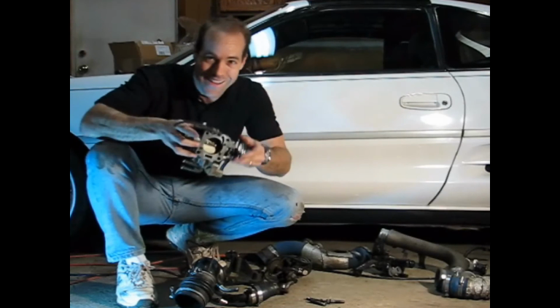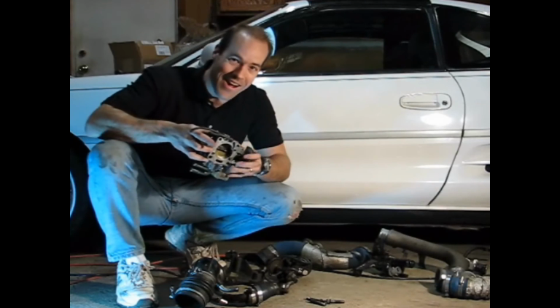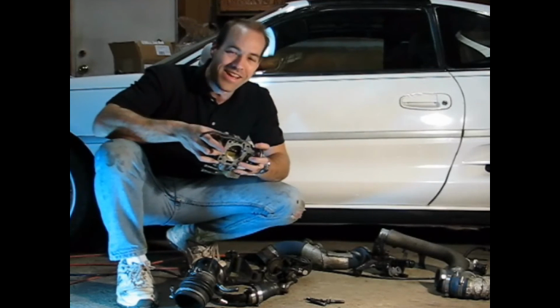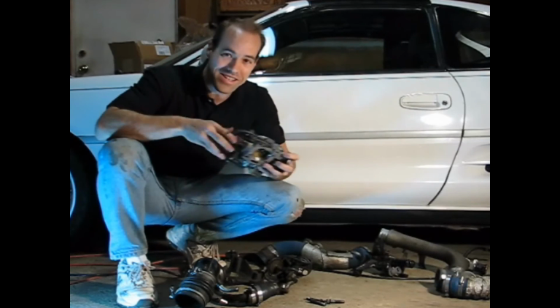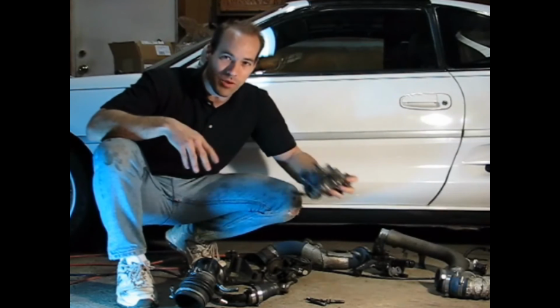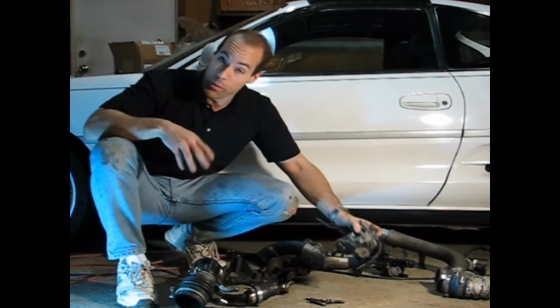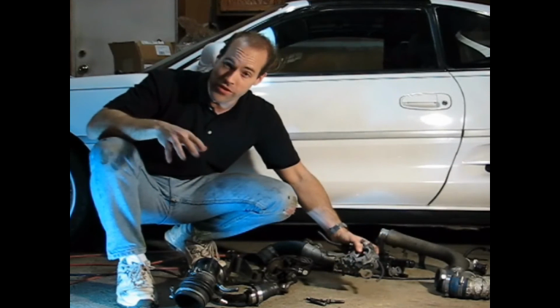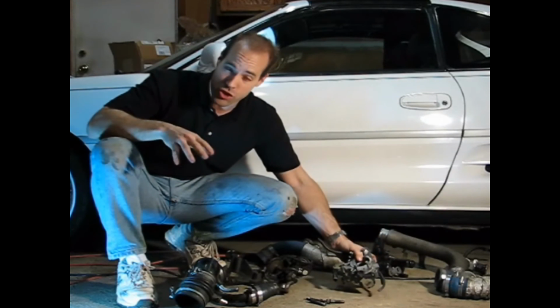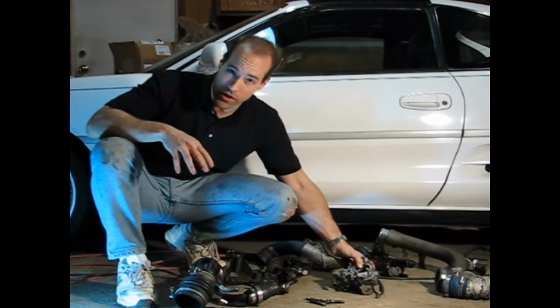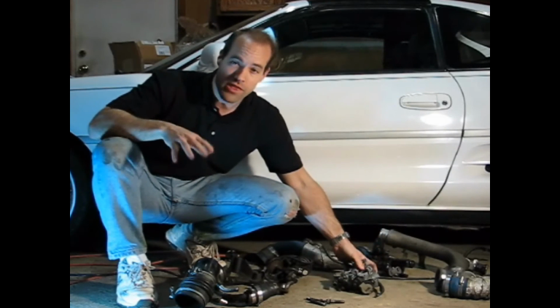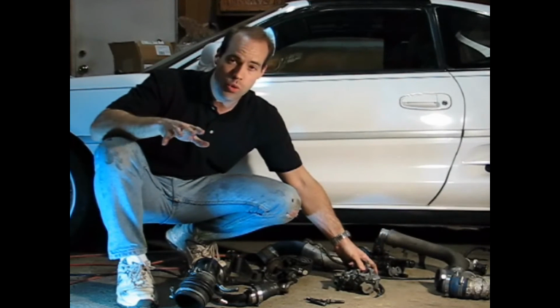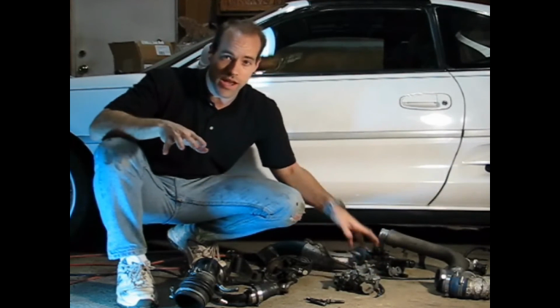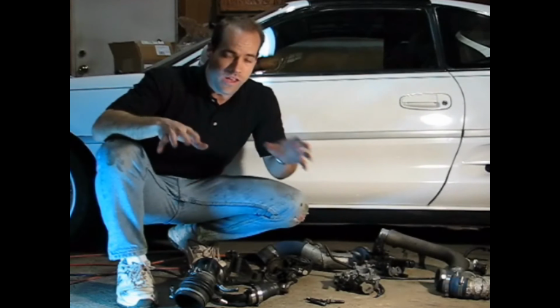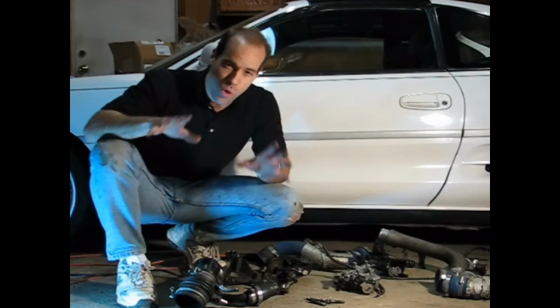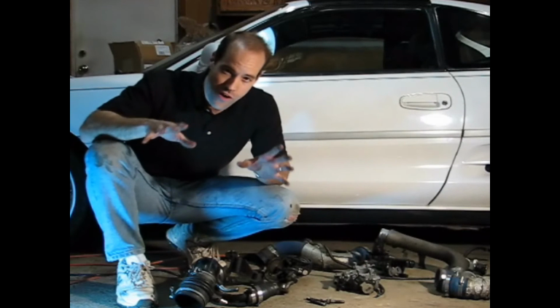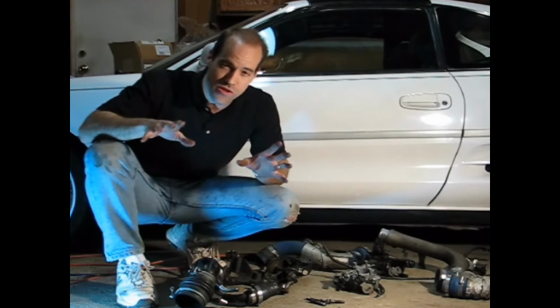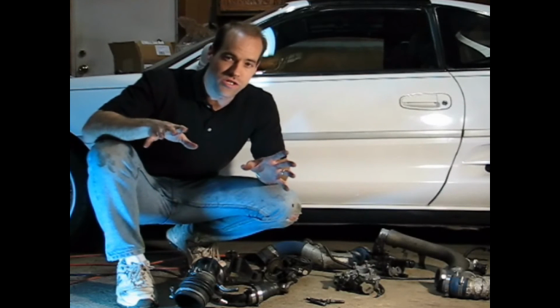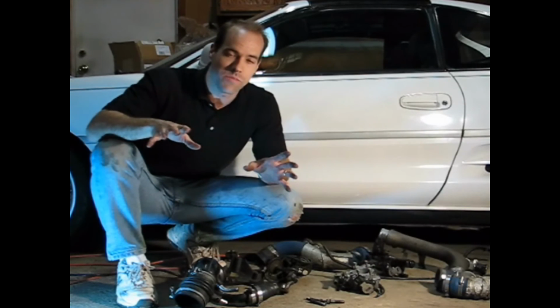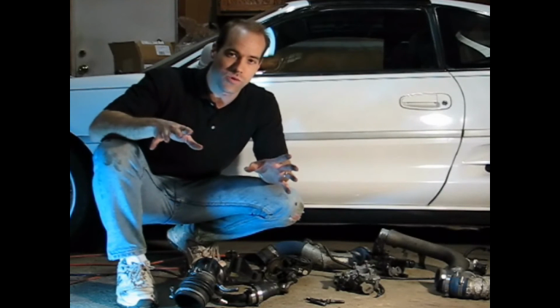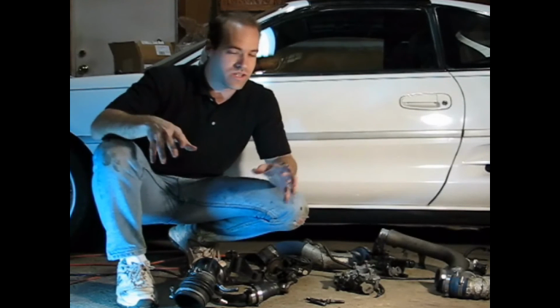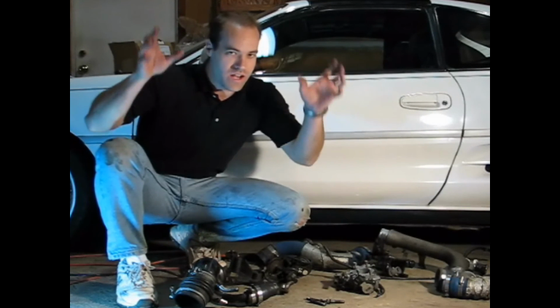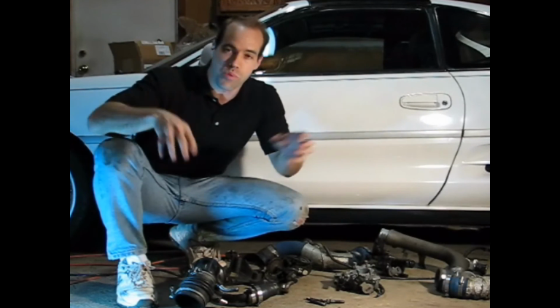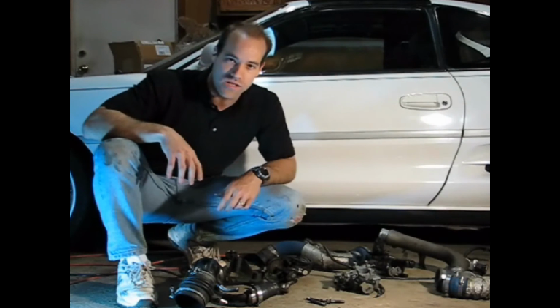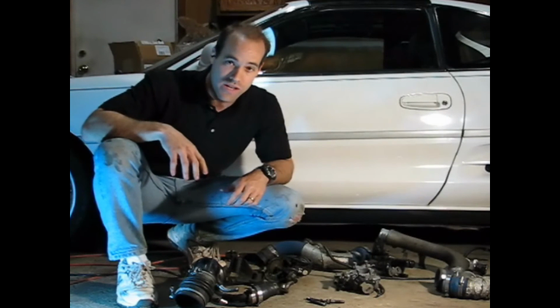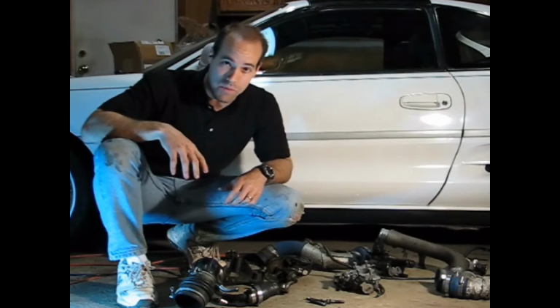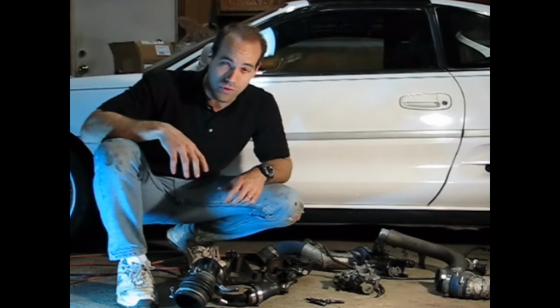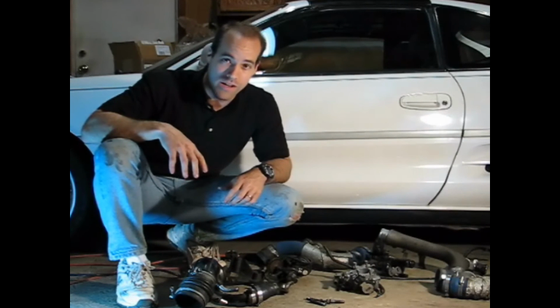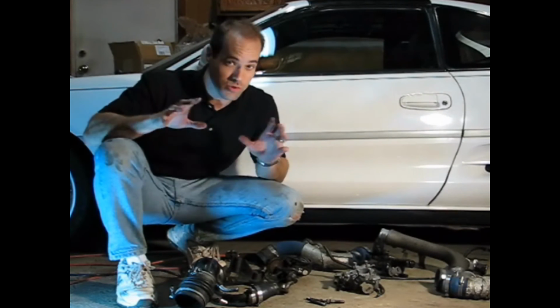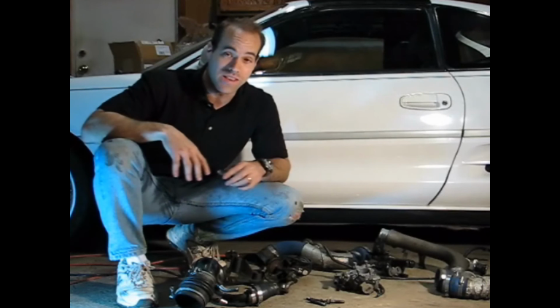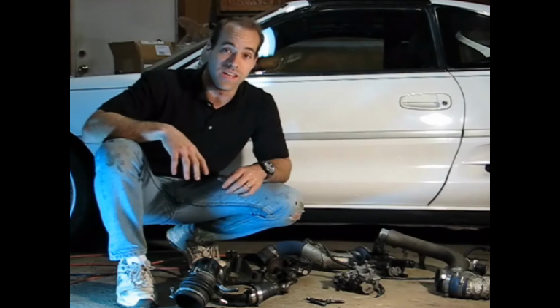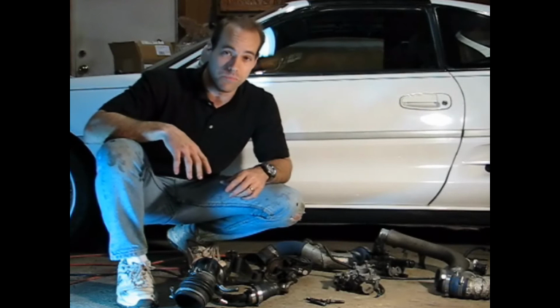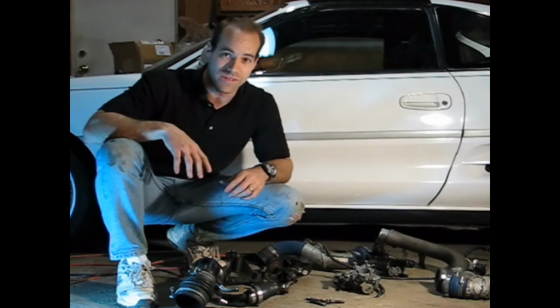Next up we're removing the distributor, the coolant neck, the Toyota variable induction system actuators, and any of the brackets holding the intake manifold on so that we can get that thing unbolted.